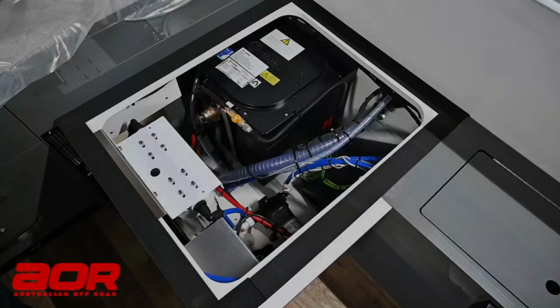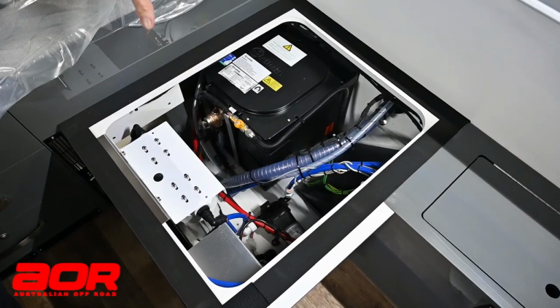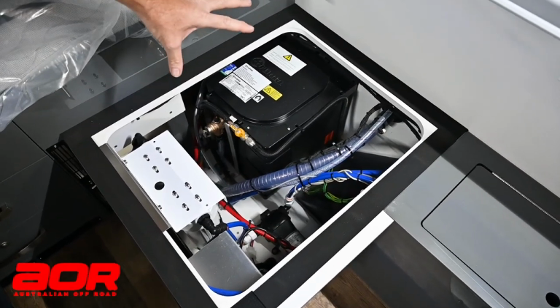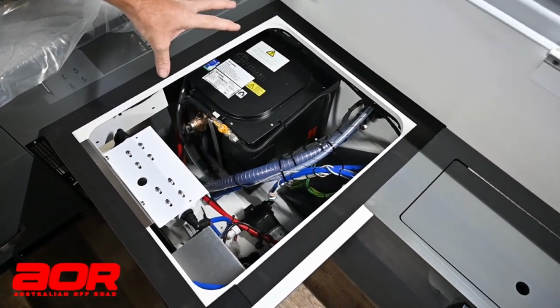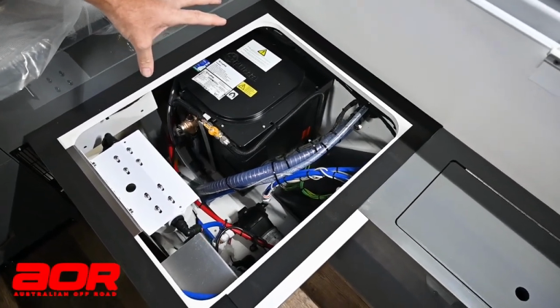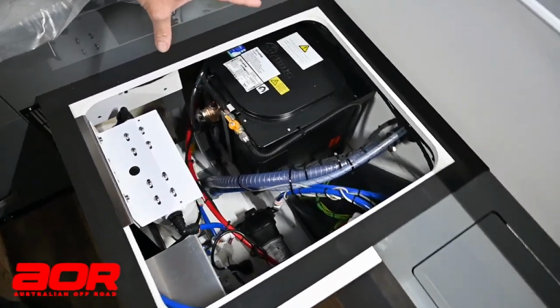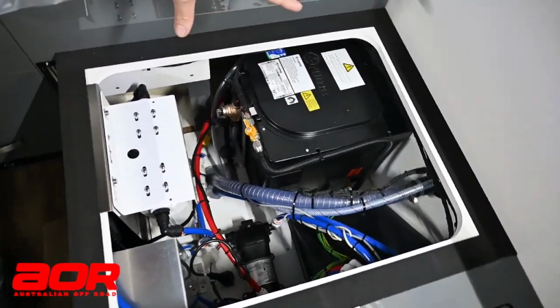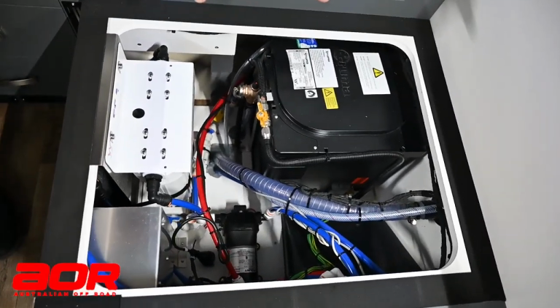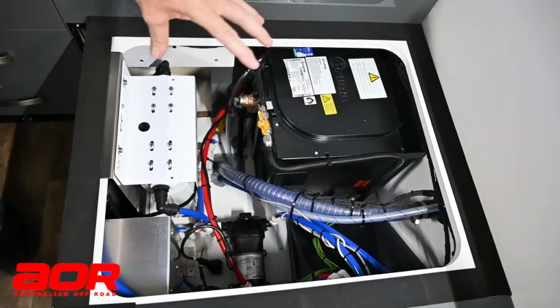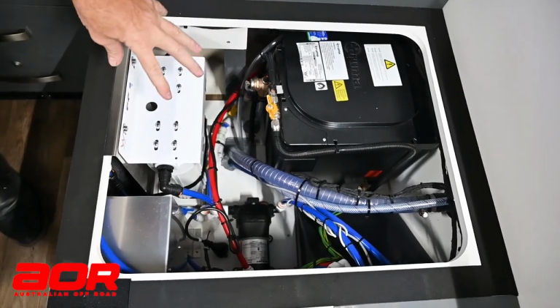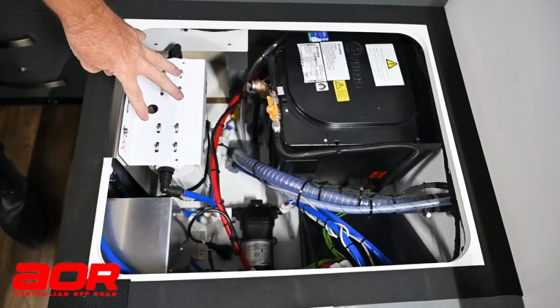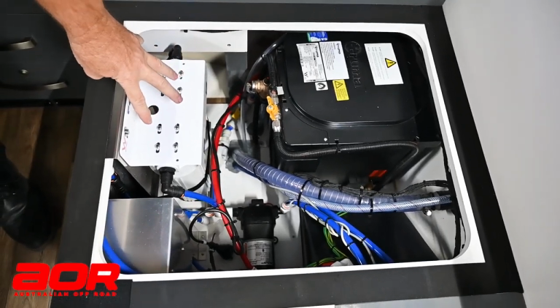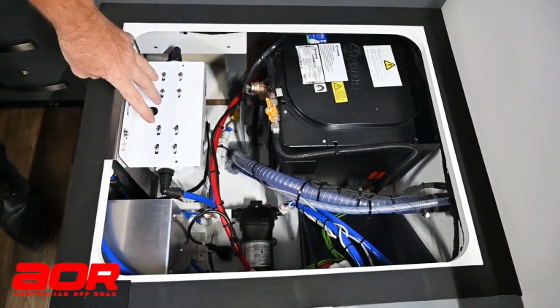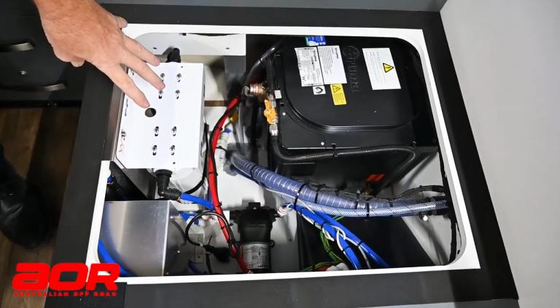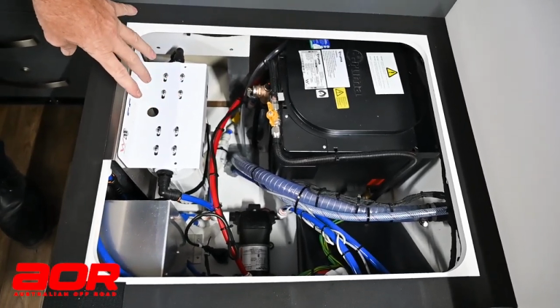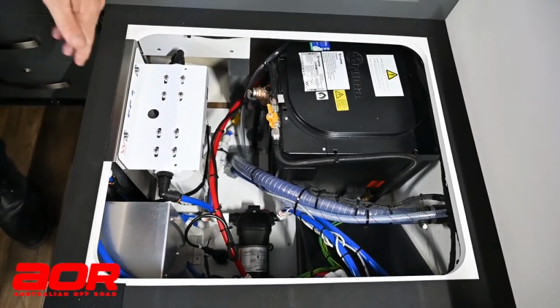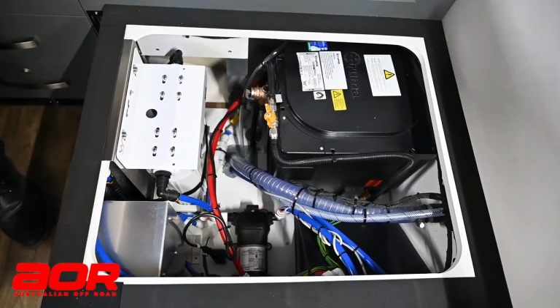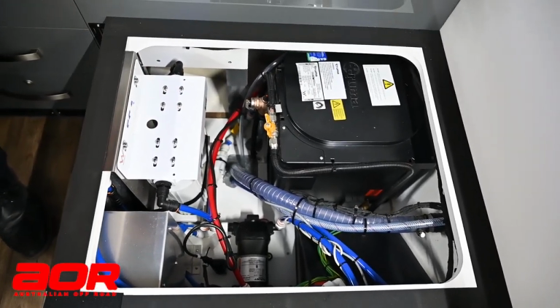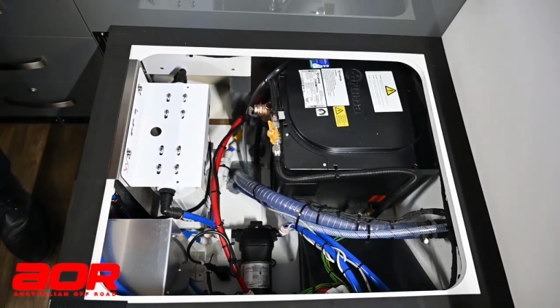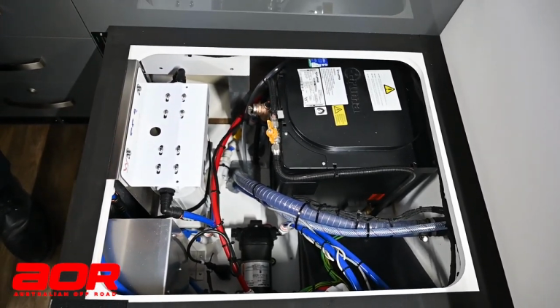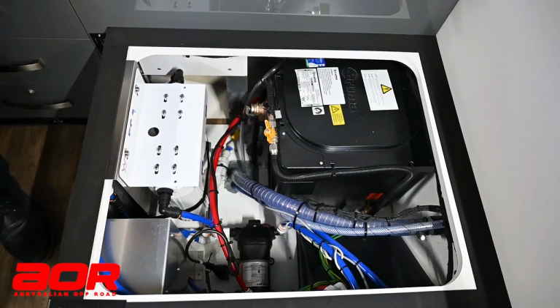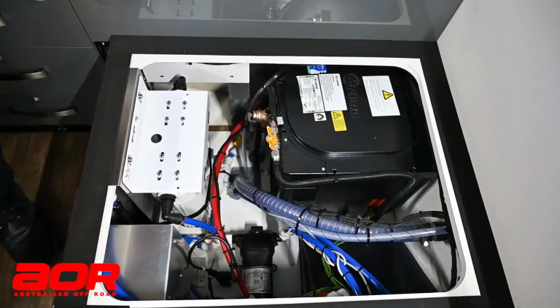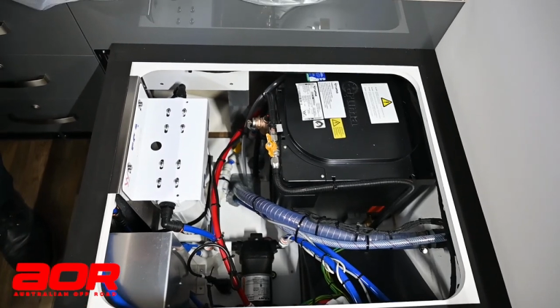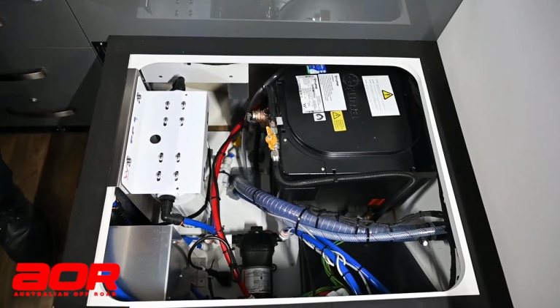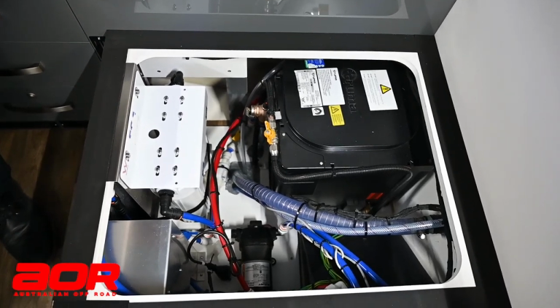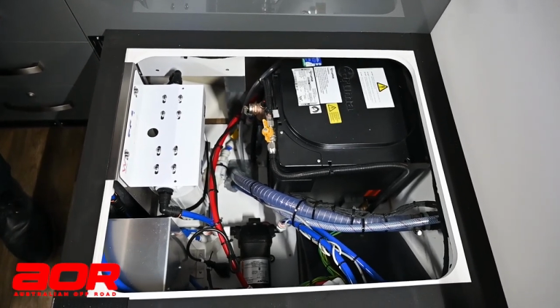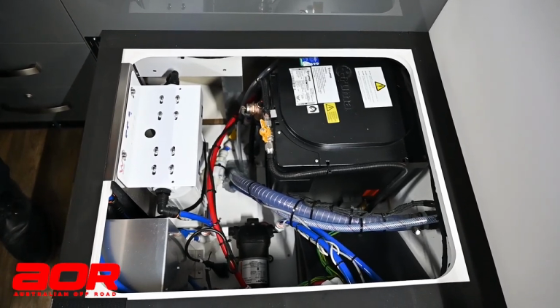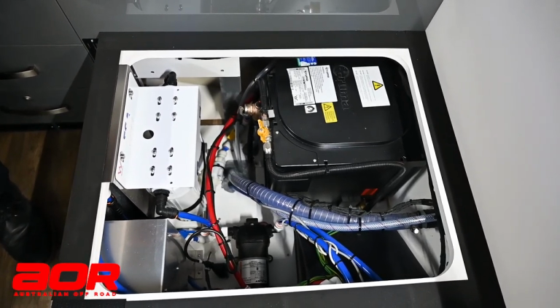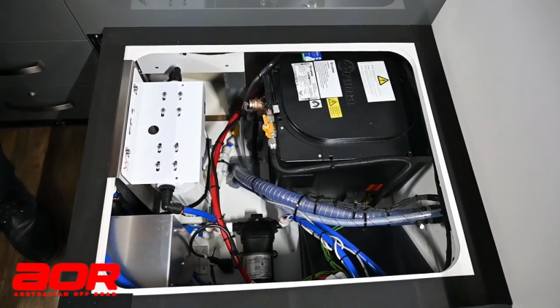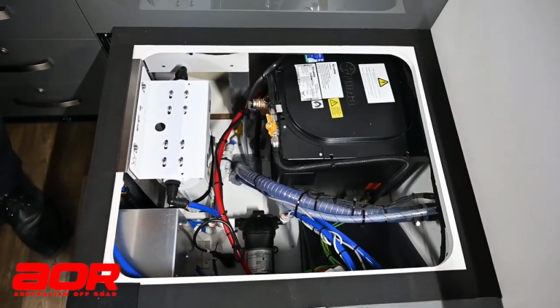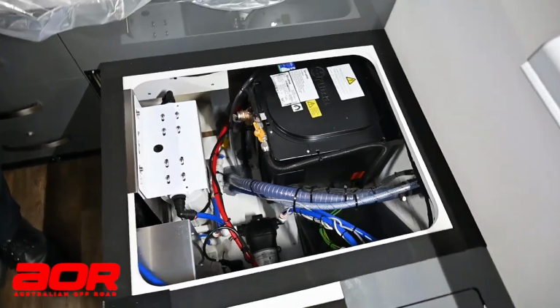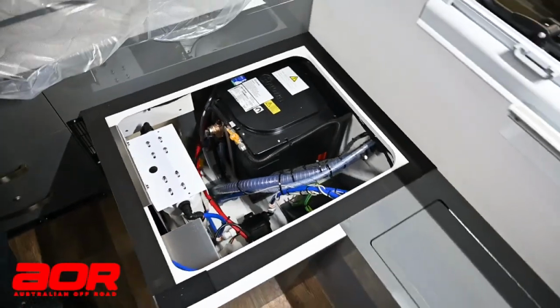Our hot water system is located in the back there, and it has our two water filters located here. The water from our water tanks is run through from the pump, through the filters, and then back out to the kitchen sink or into the shower.